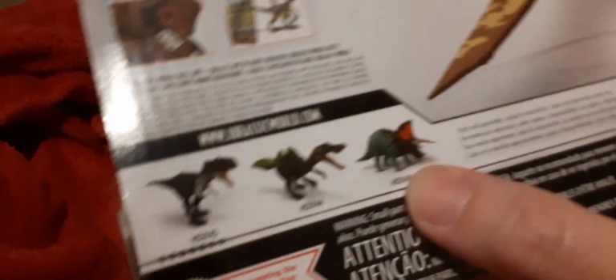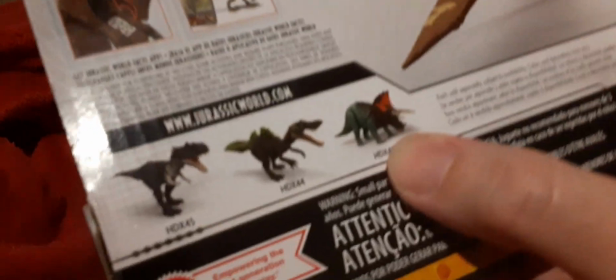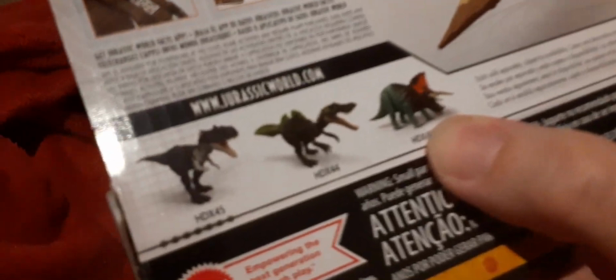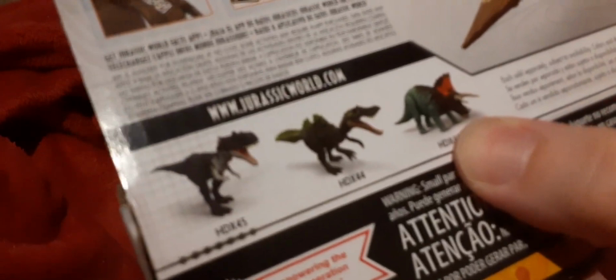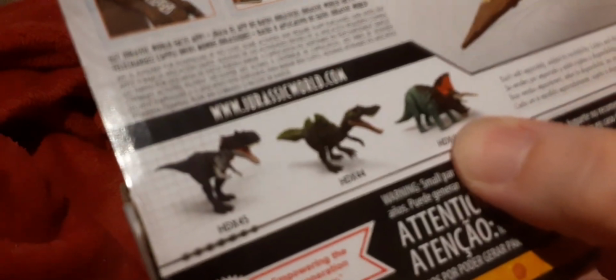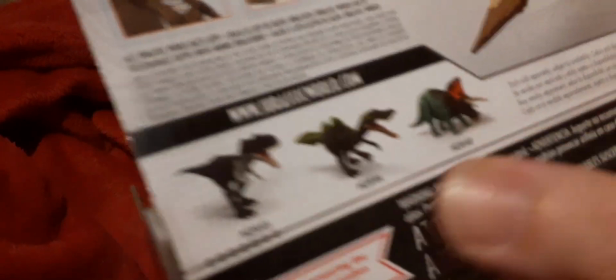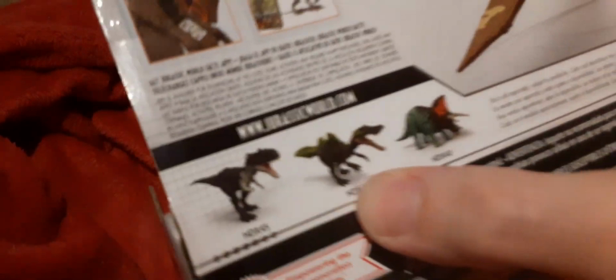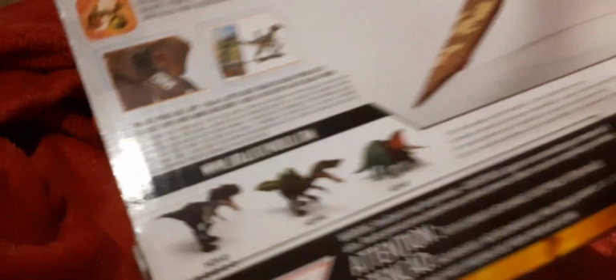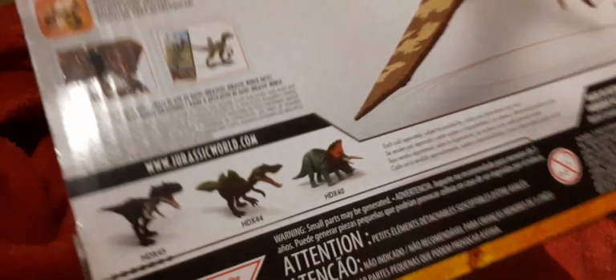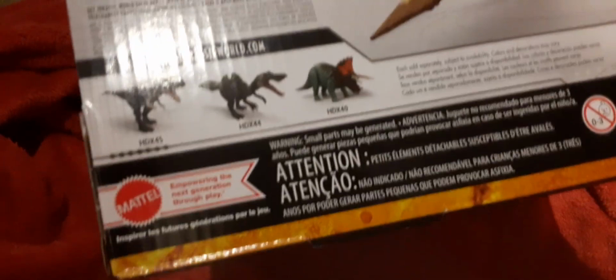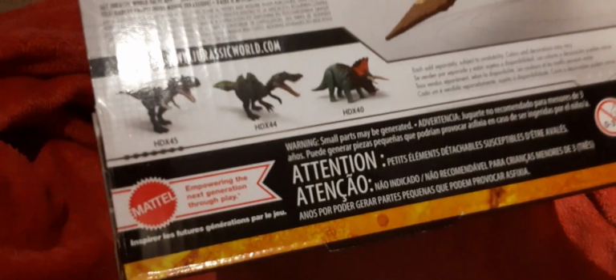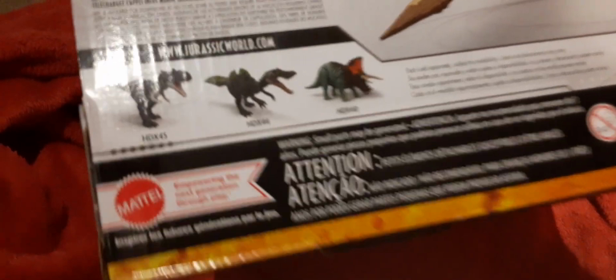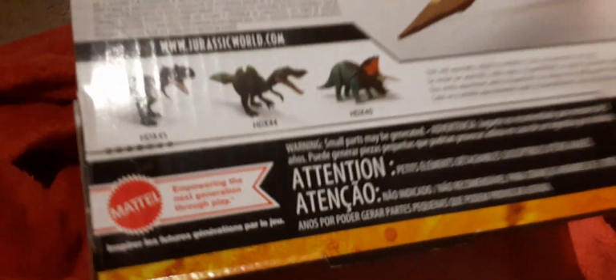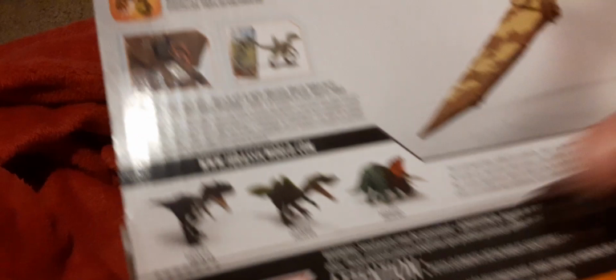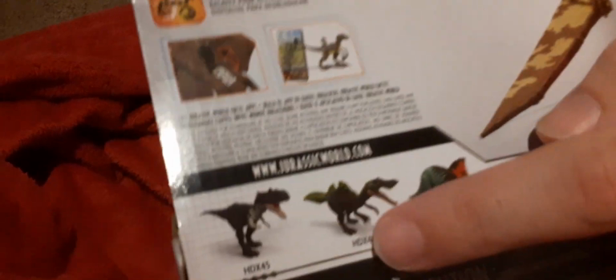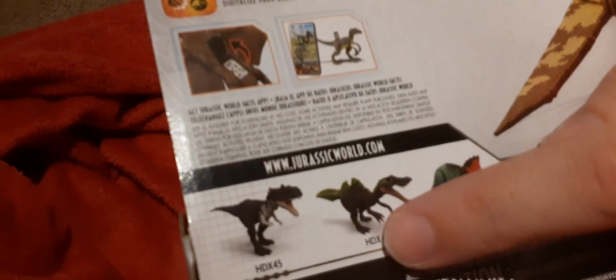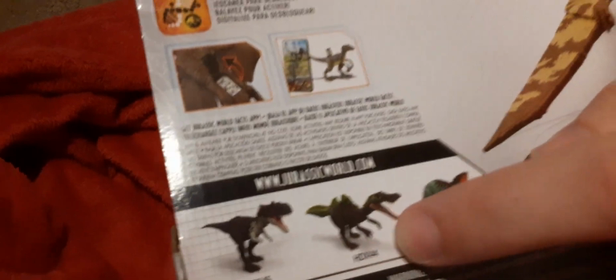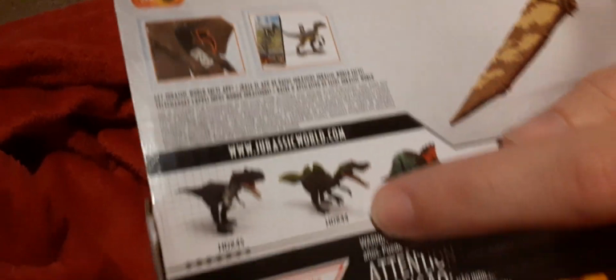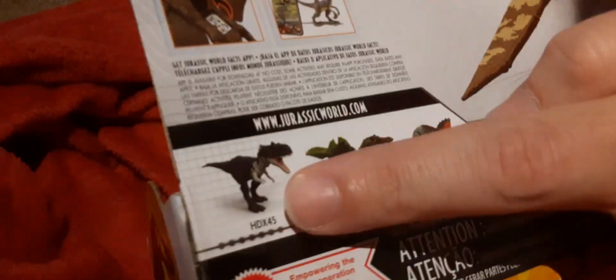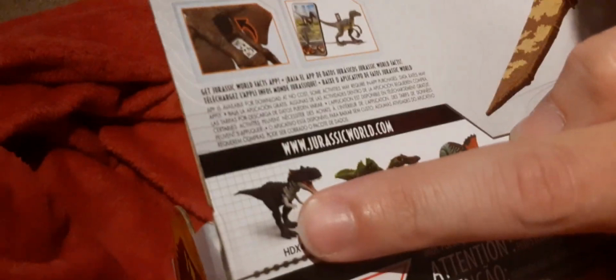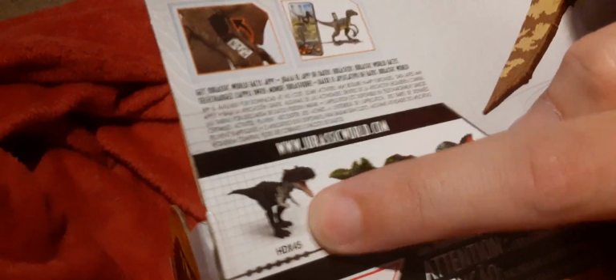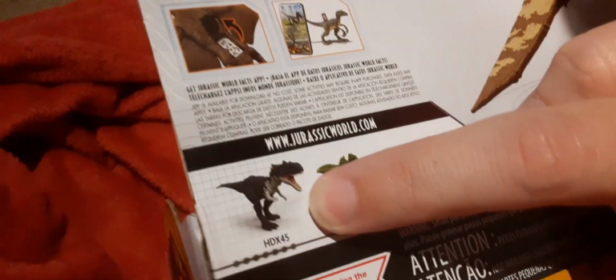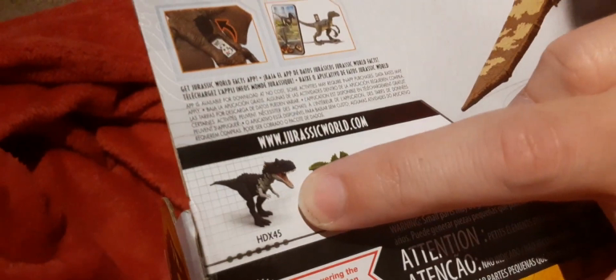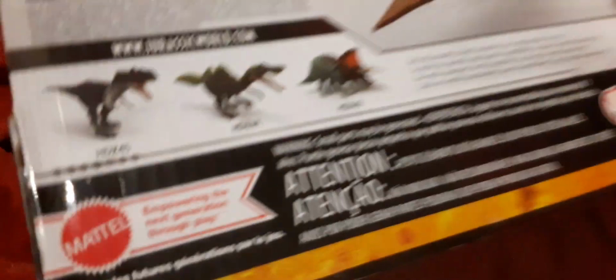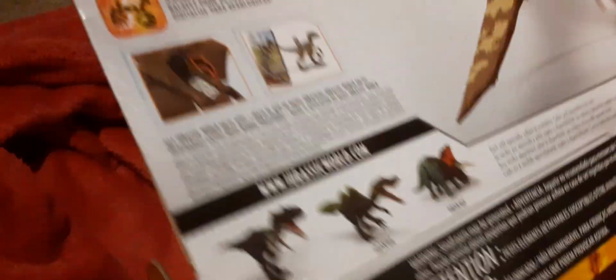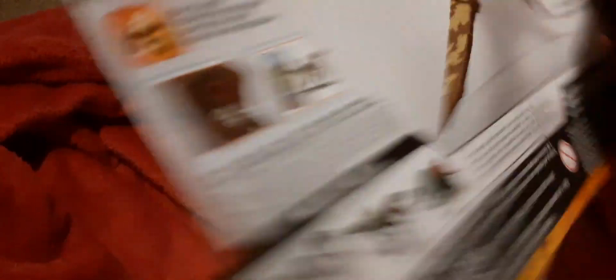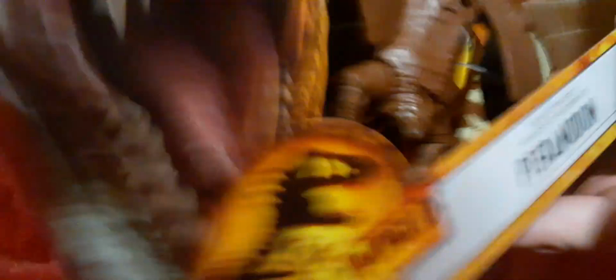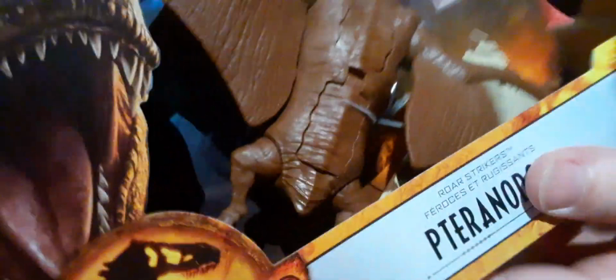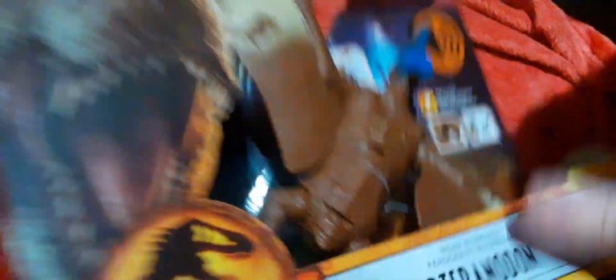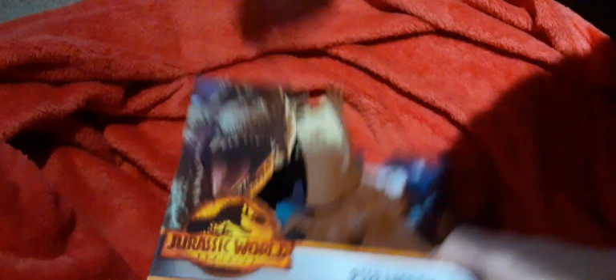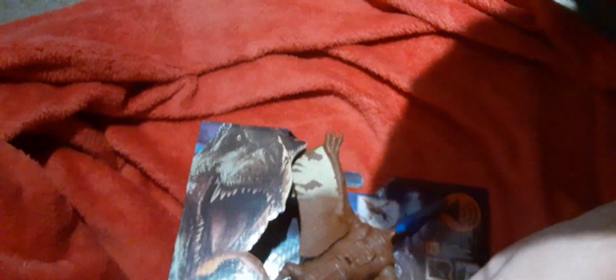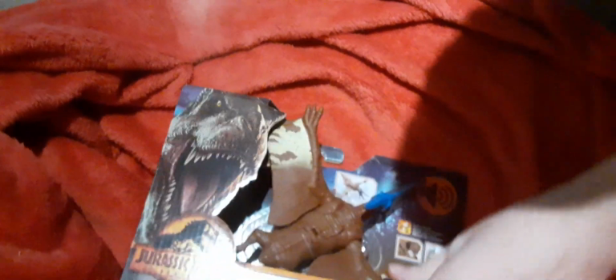Looks like a triceratops. If you know the other ones, I don't — I don't remember that one either. Okay, so let's get it out of the box.